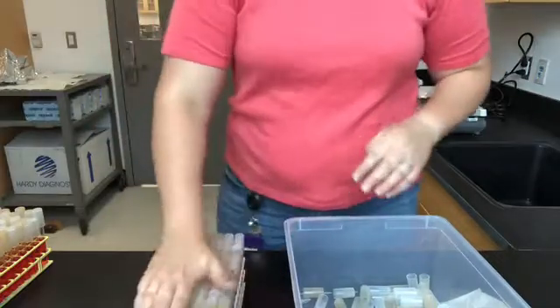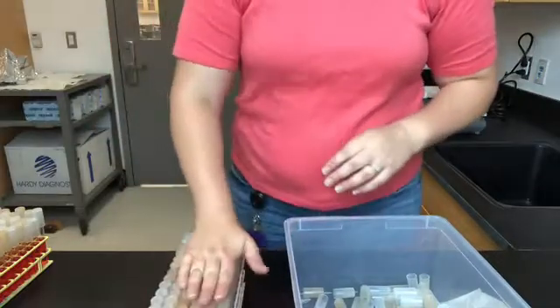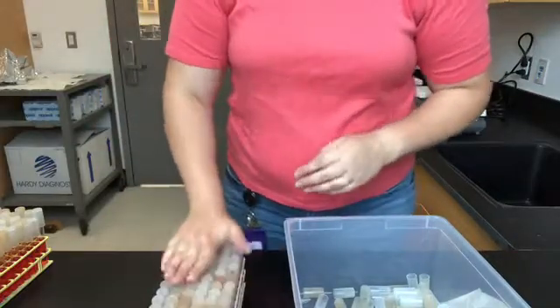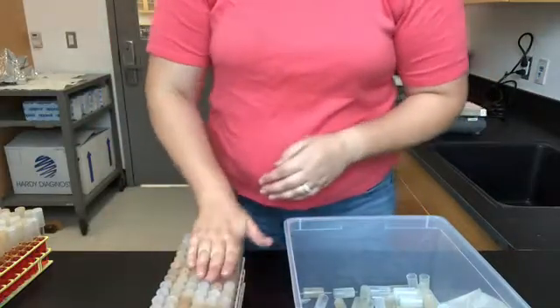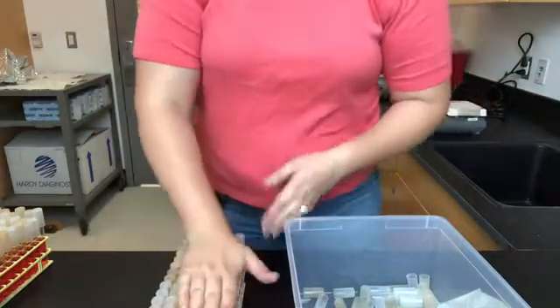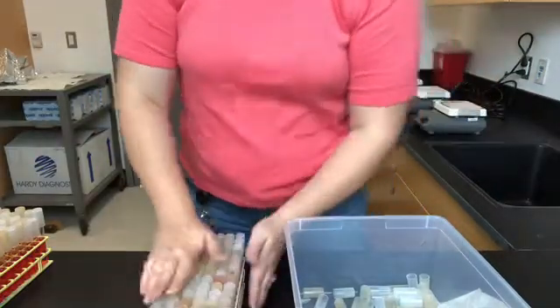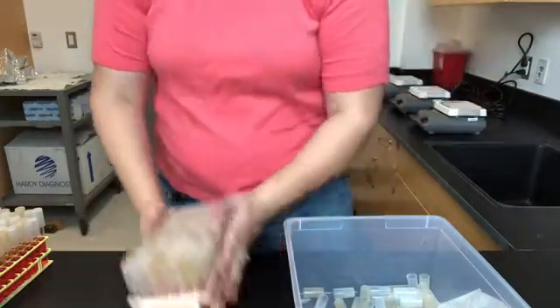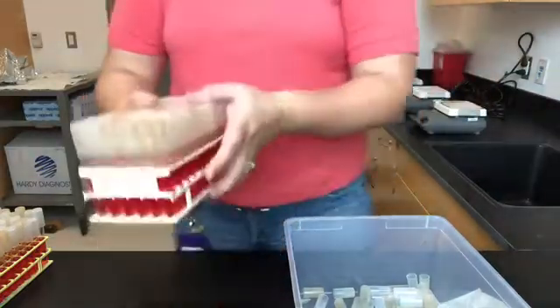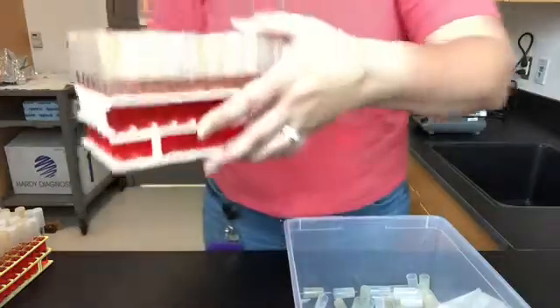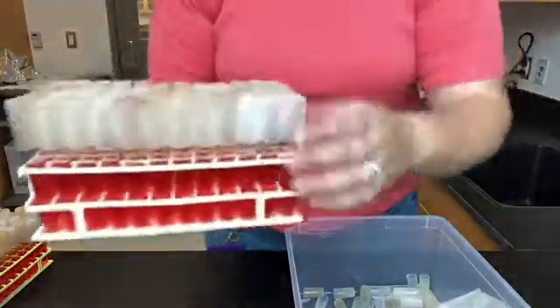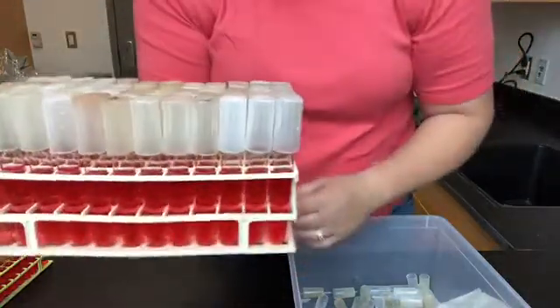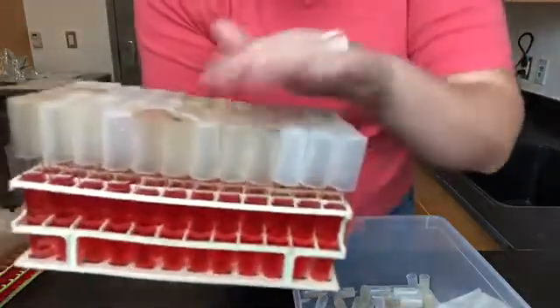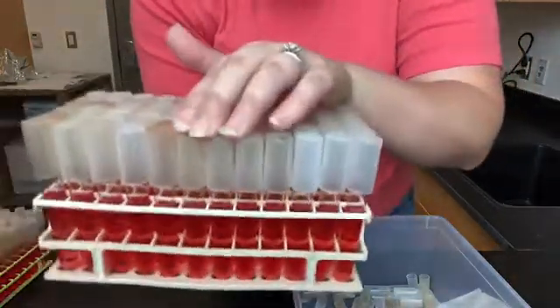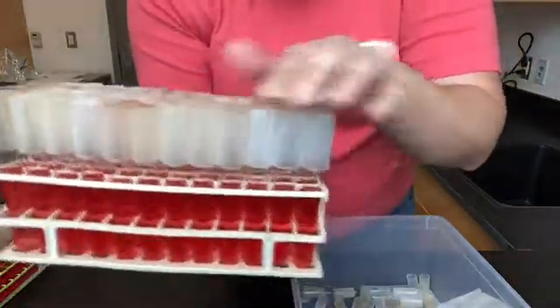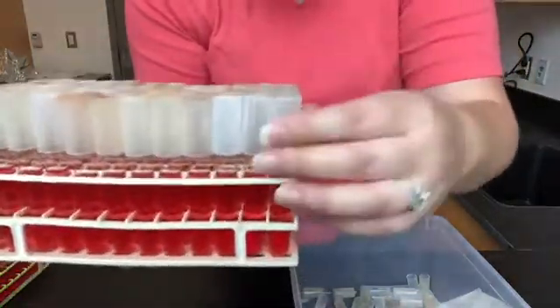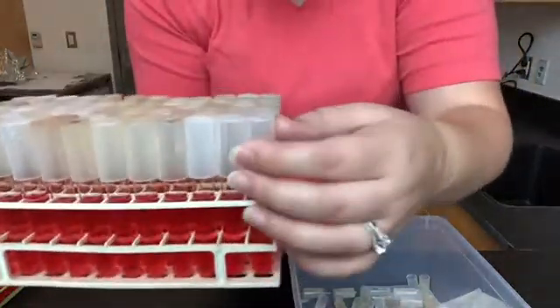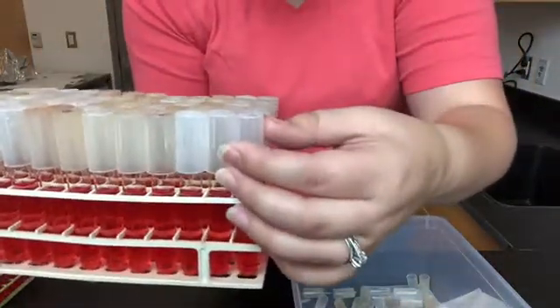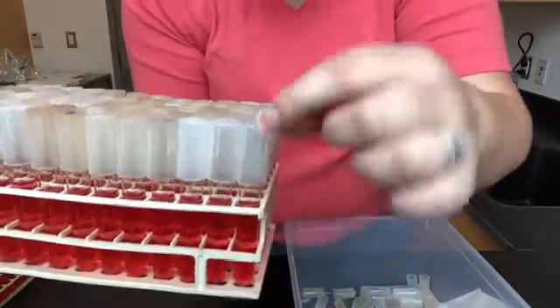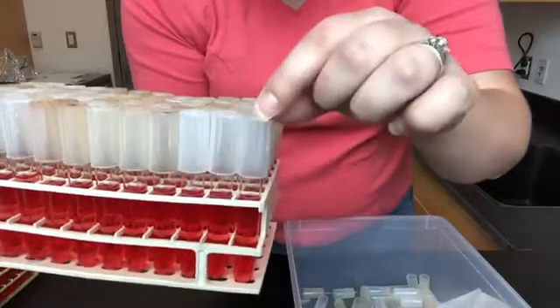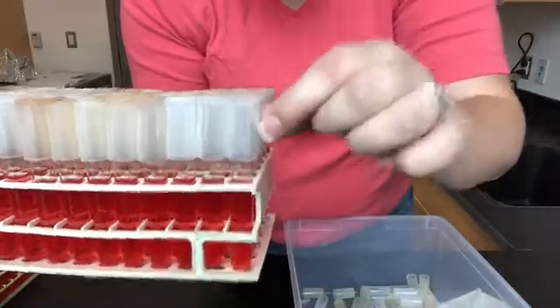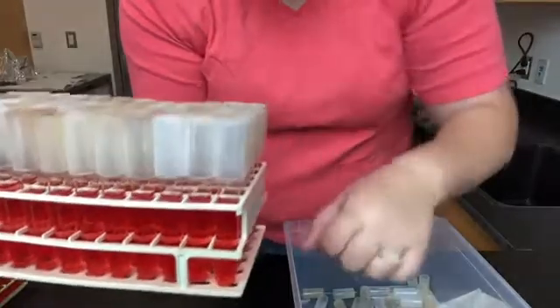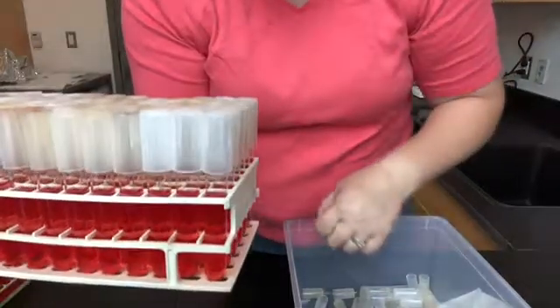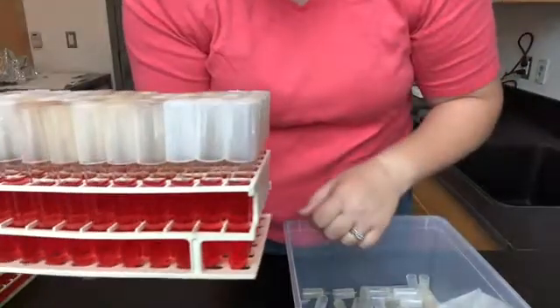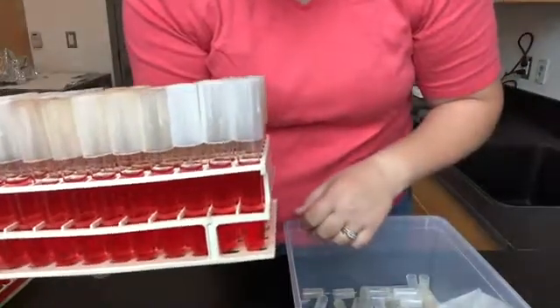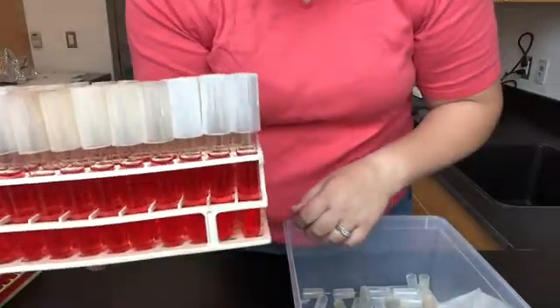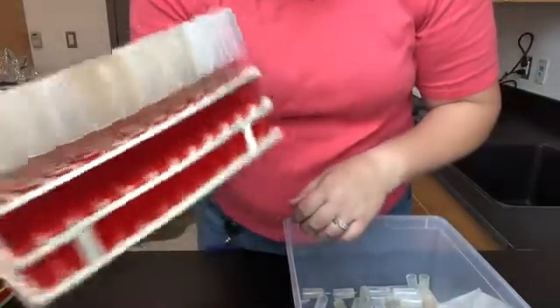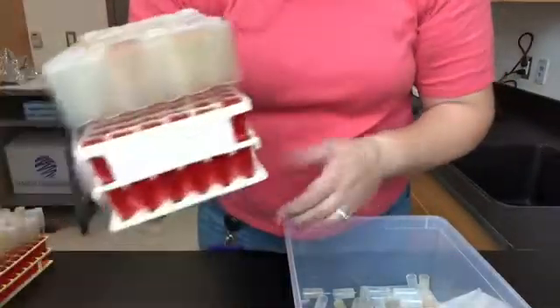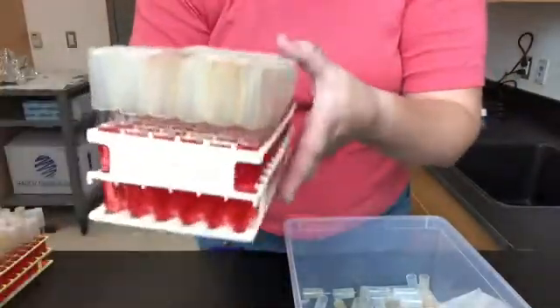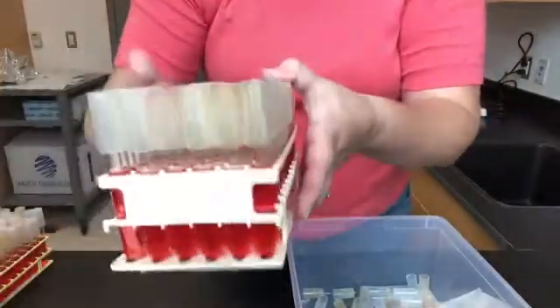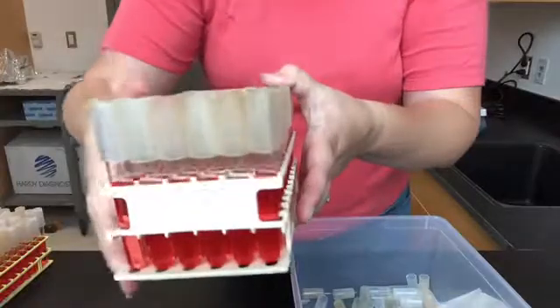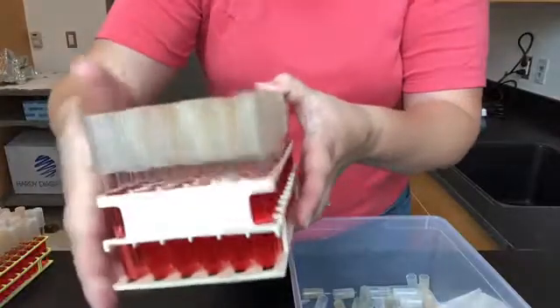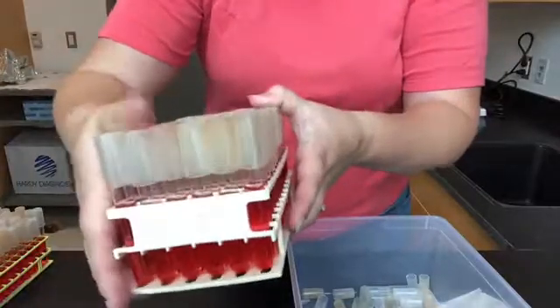Now that they're nice and snug and tight on the test tube, the top of the cap touches the lip of the test tube, and this is all ready to go into the autoclave.